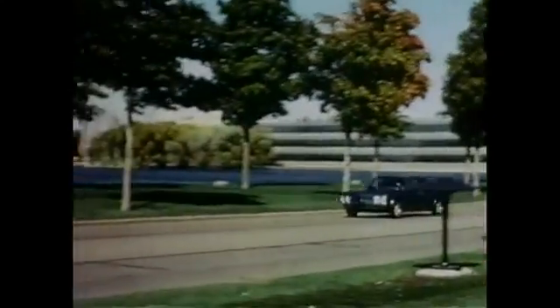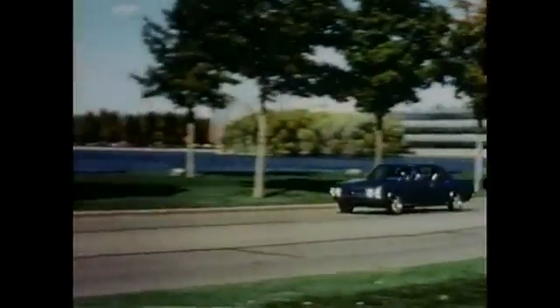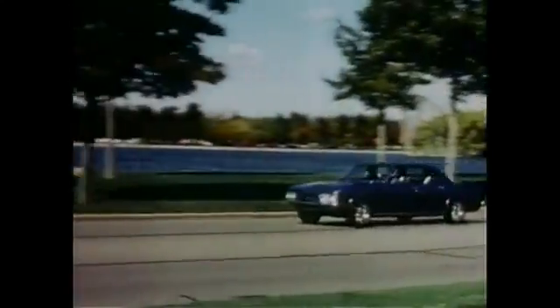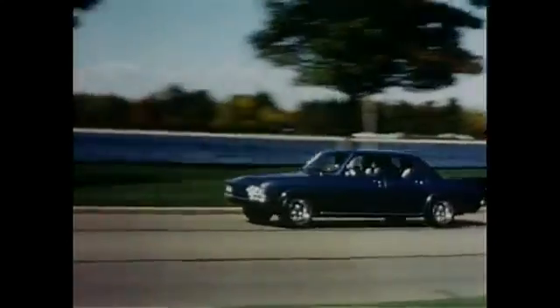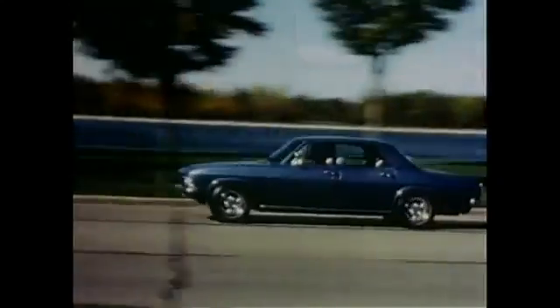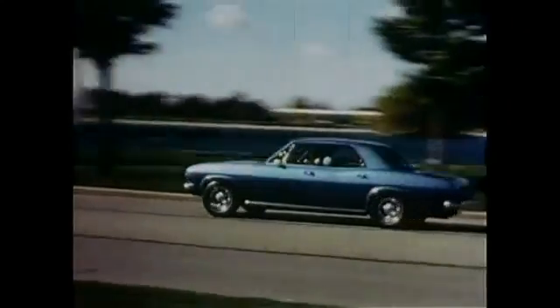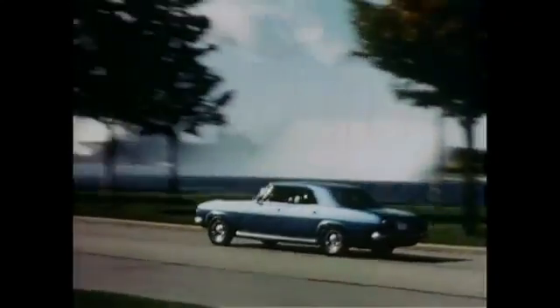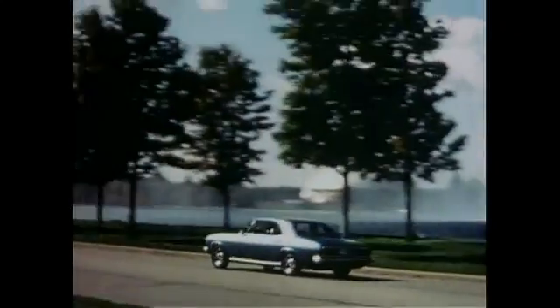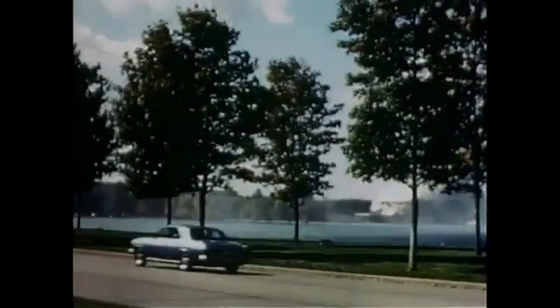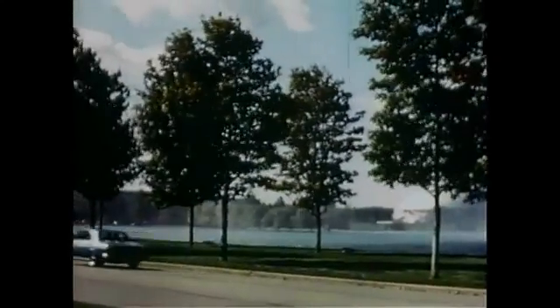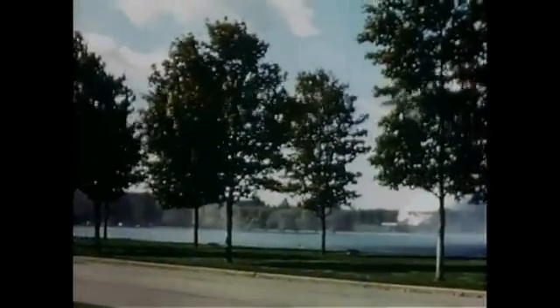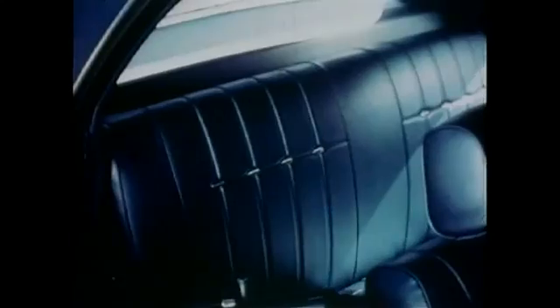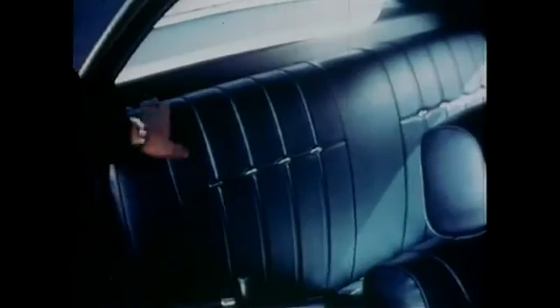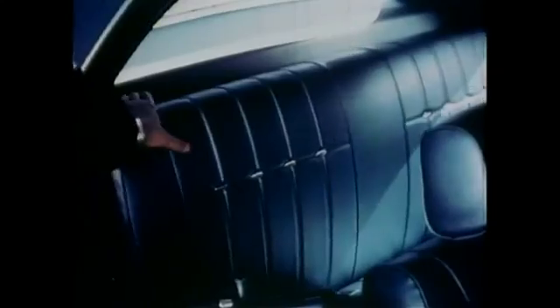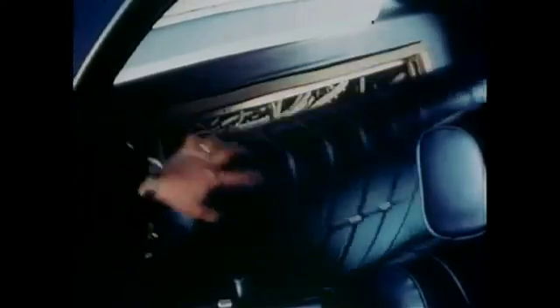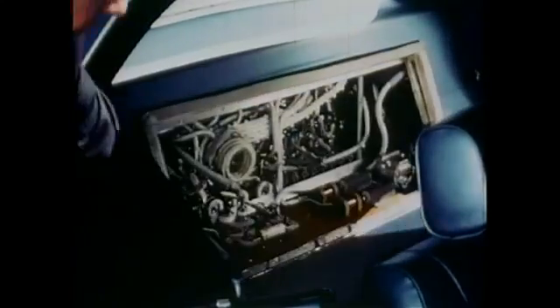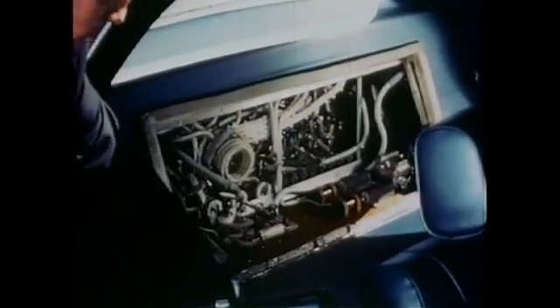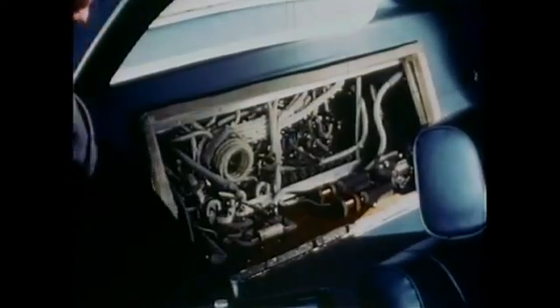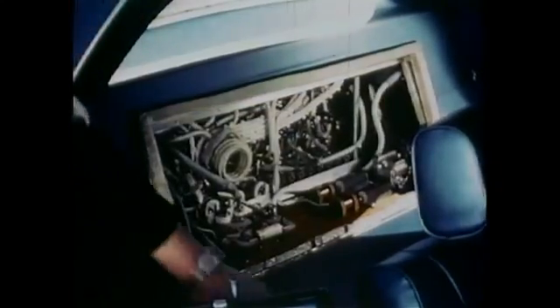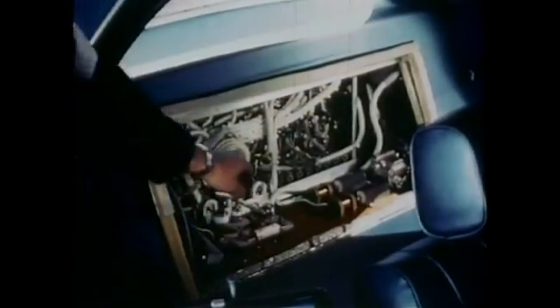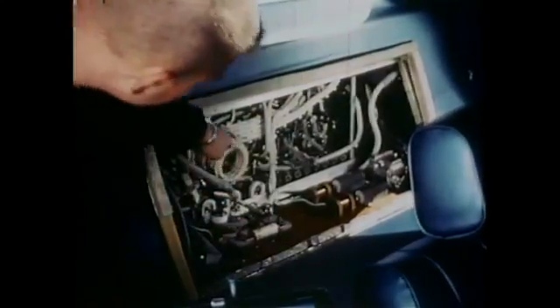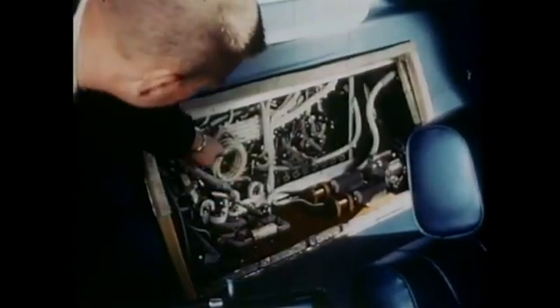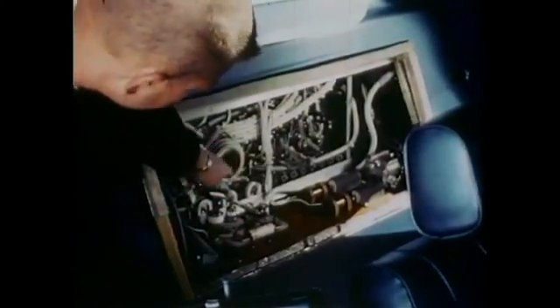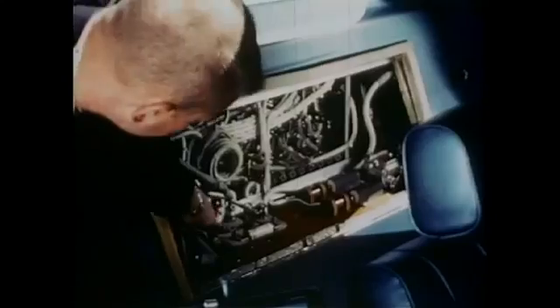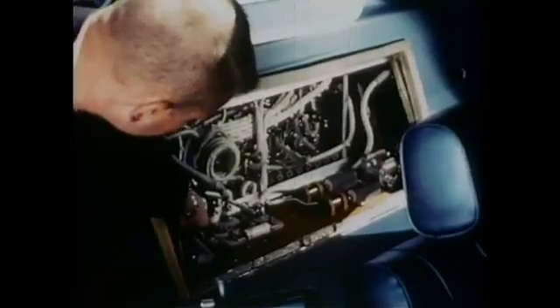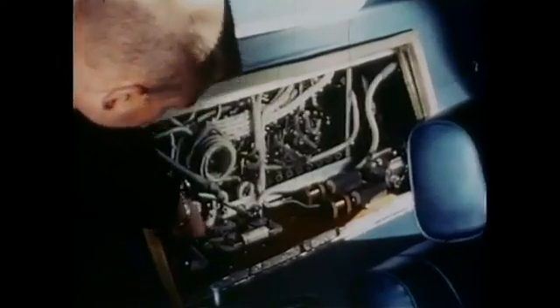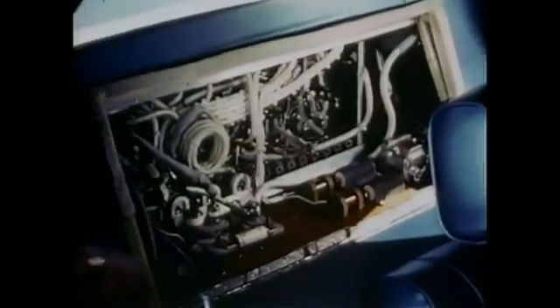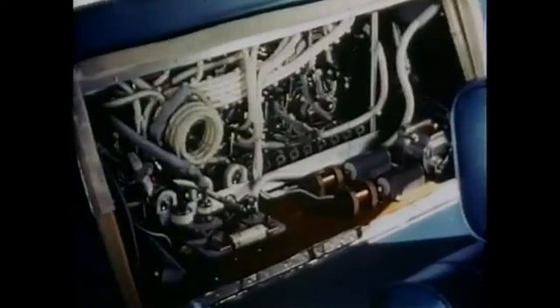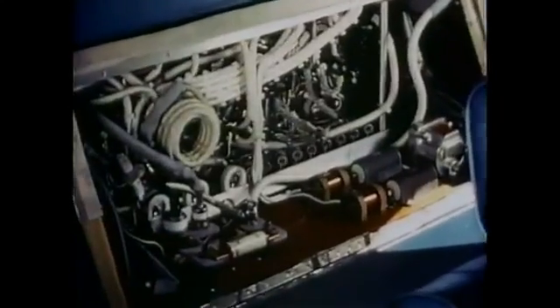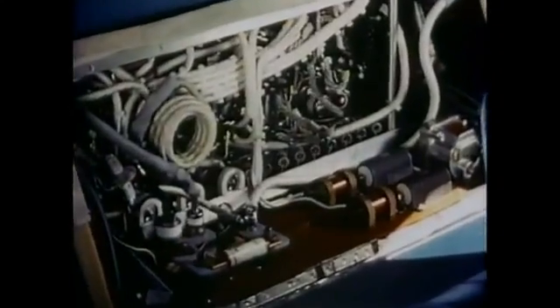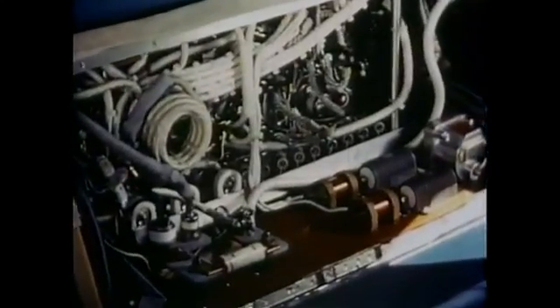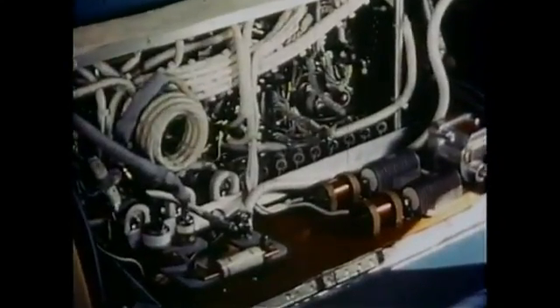Additional electronic controls could be added to give dynamic braking. The solid-state controls for Electro-Vair 2 are behind the rear seat. You can see the heavy cables used to handle the high currents required.